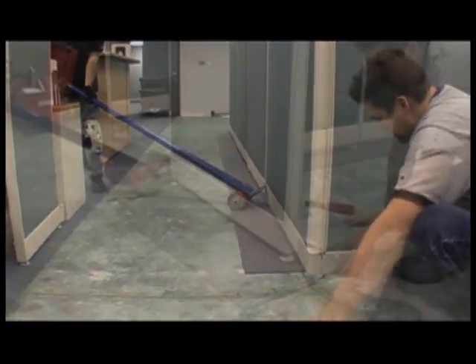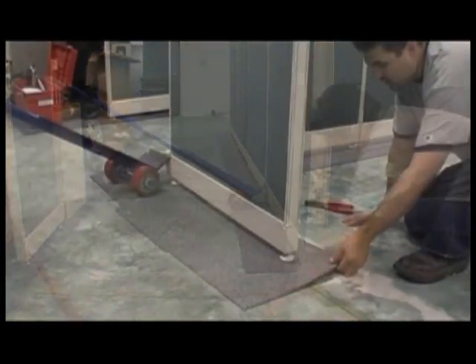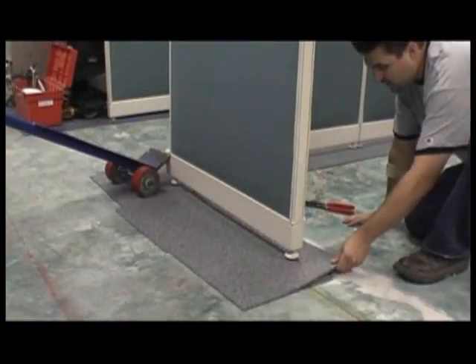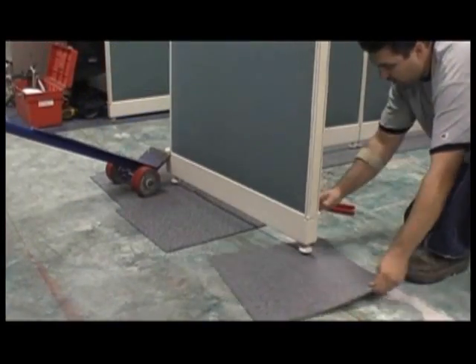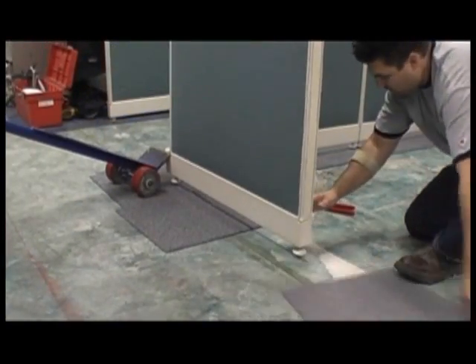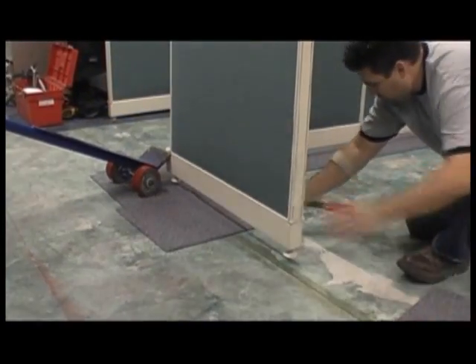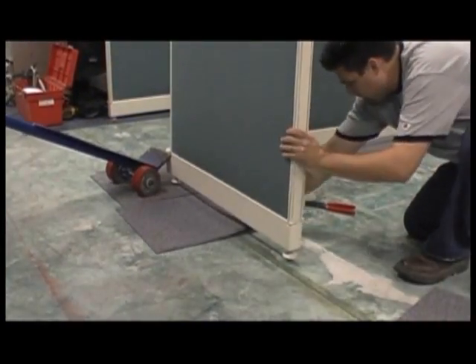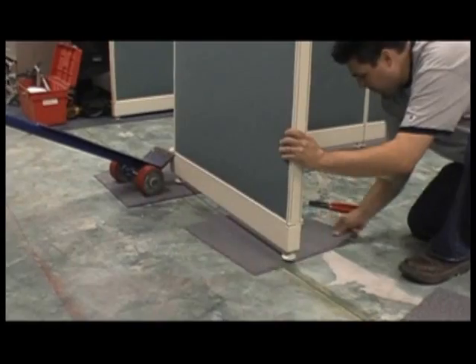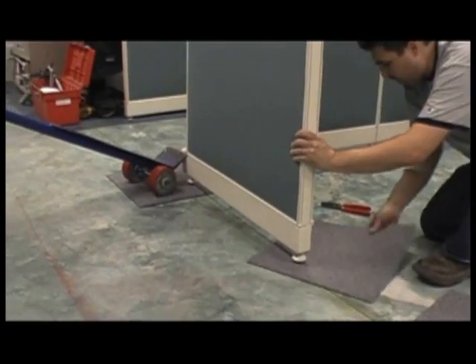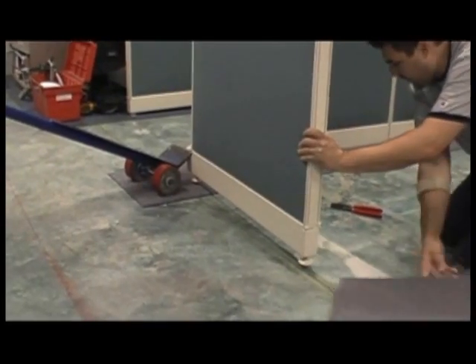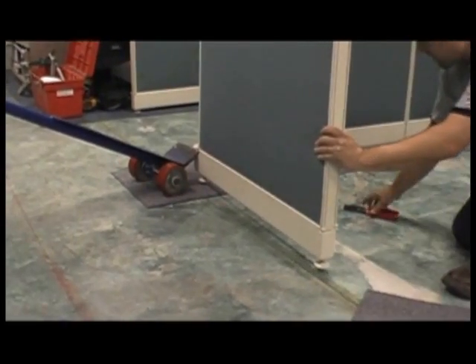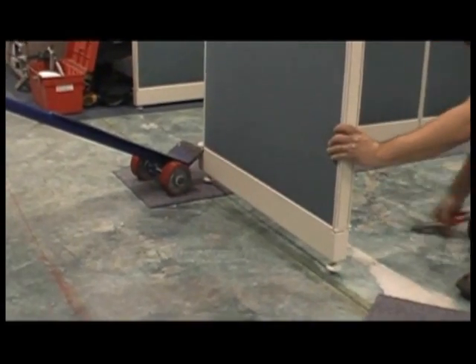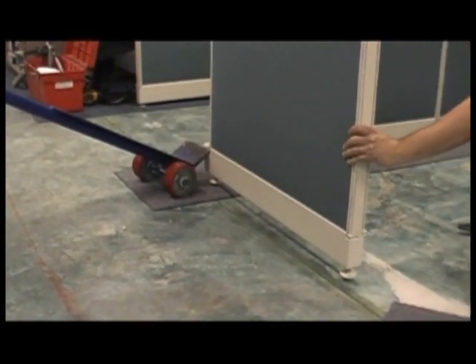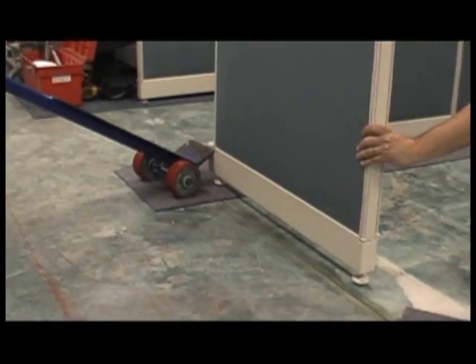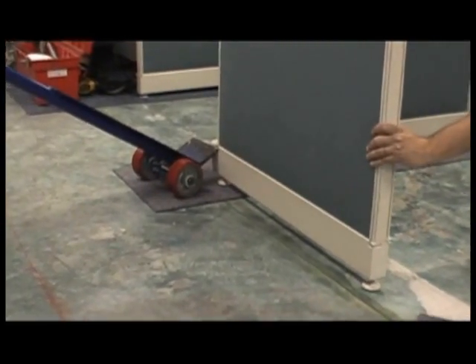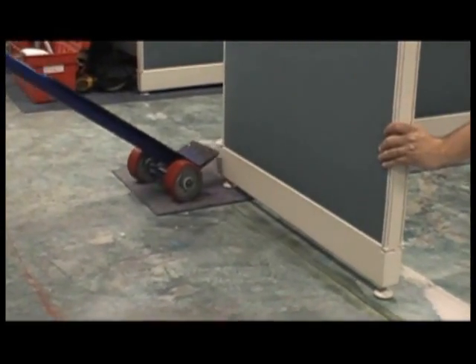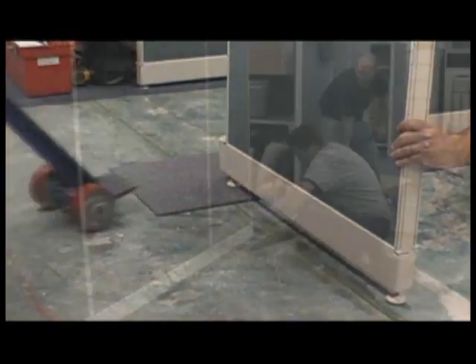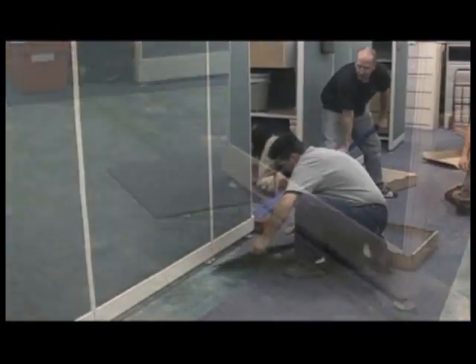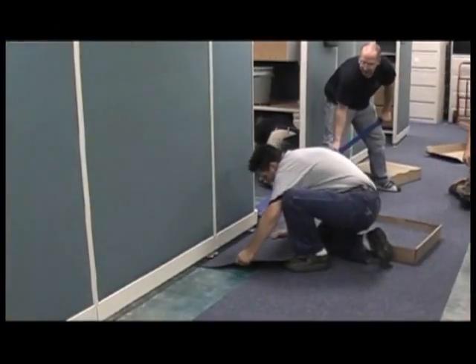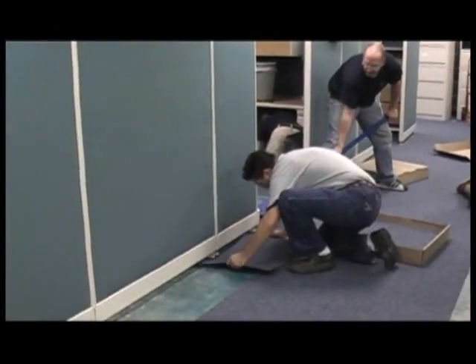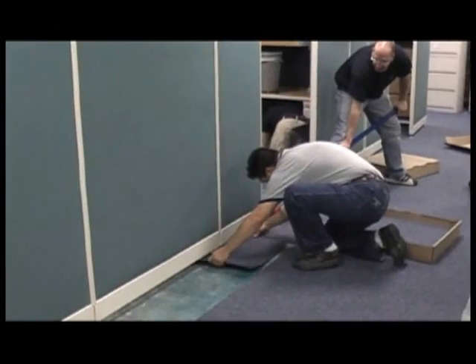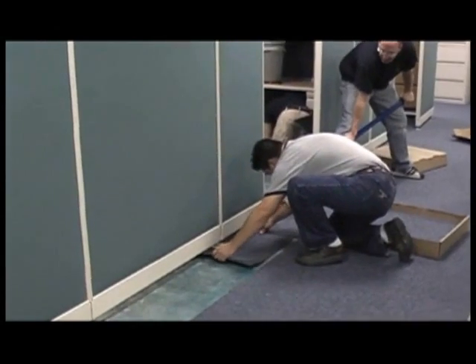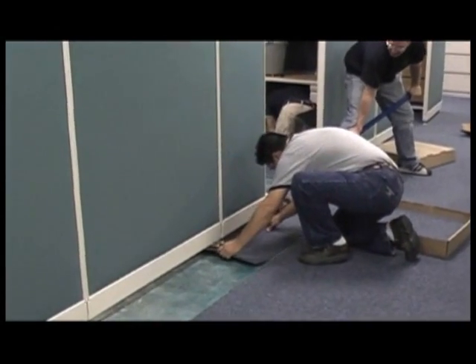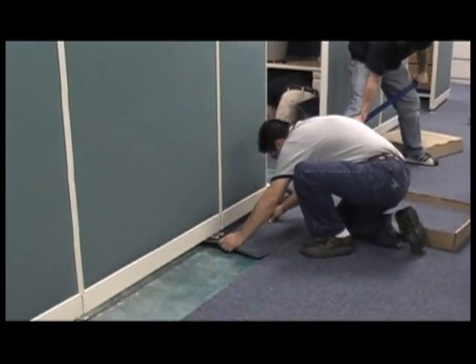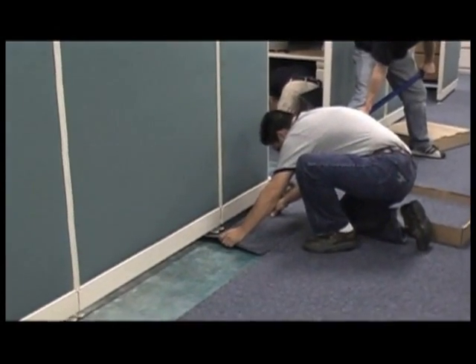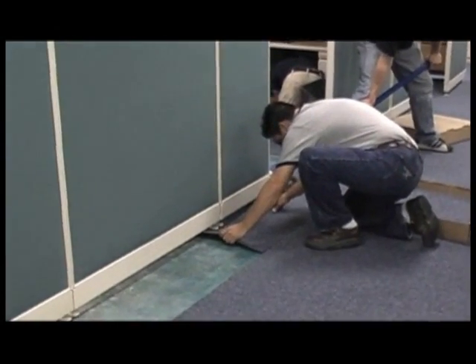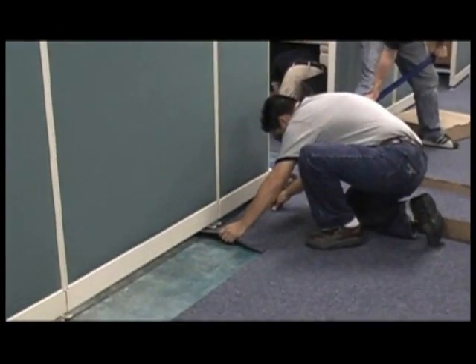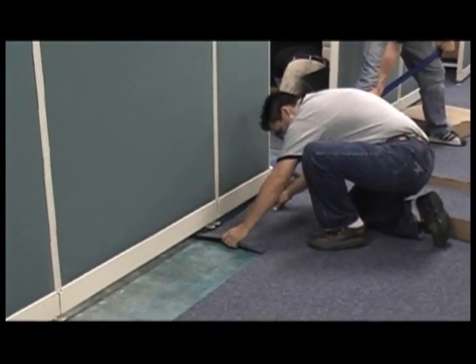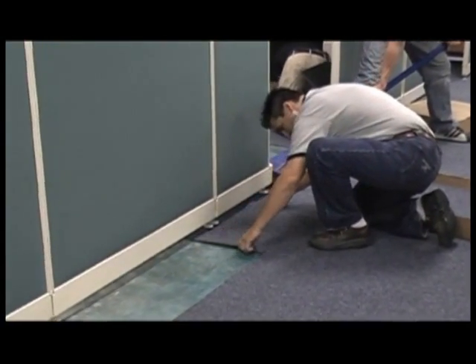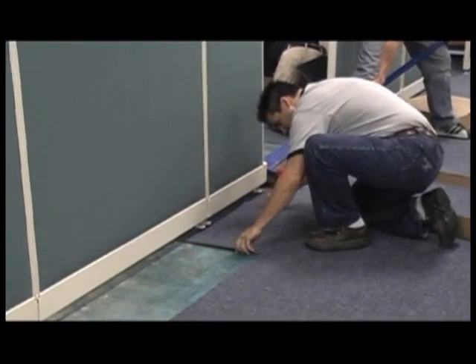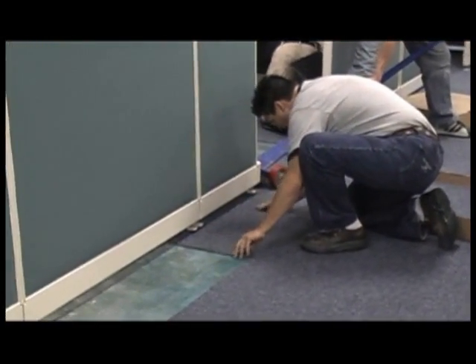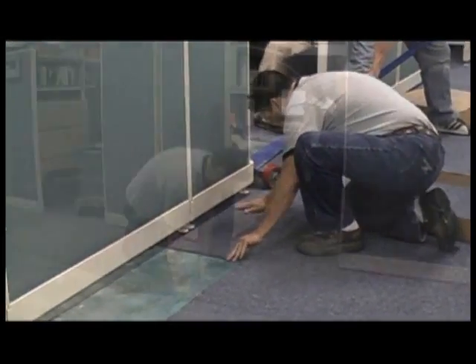The lift system is a procedure that allows Sealy Group installers to remove the old carpet, whether it's rolled goods or carpet tile, and reinstall carpet tile without removing the free-standing furniture systems.